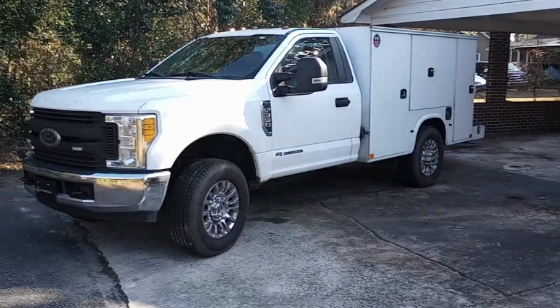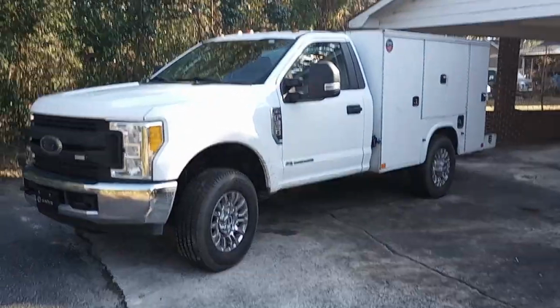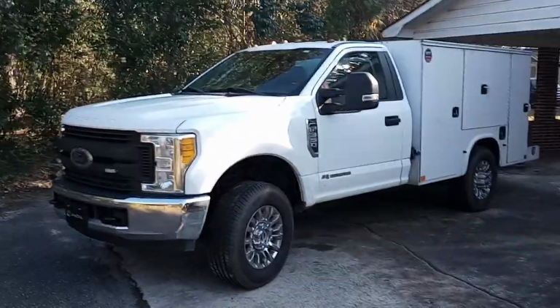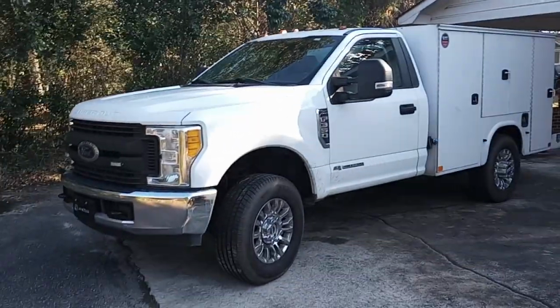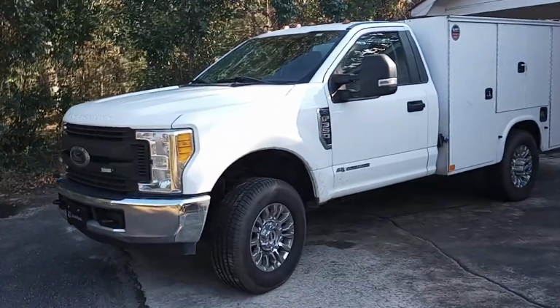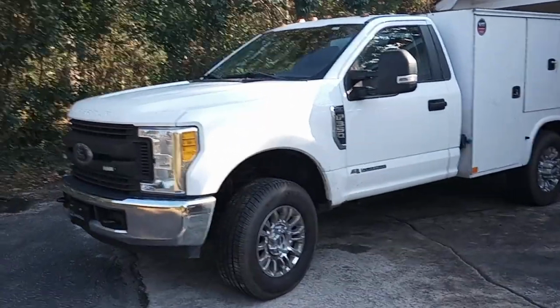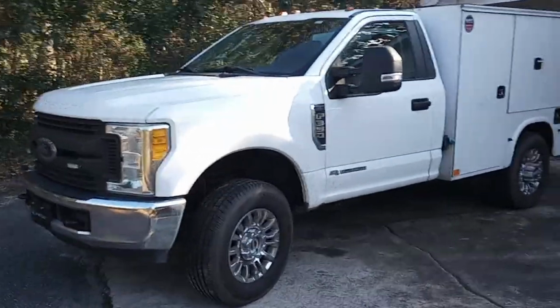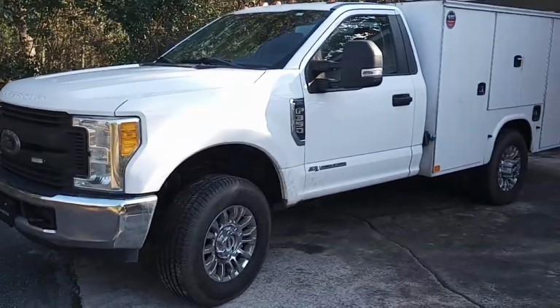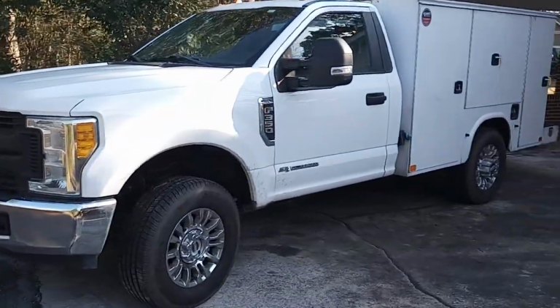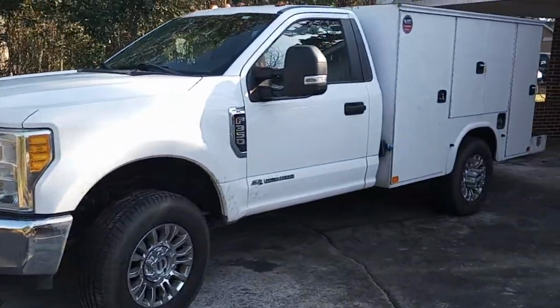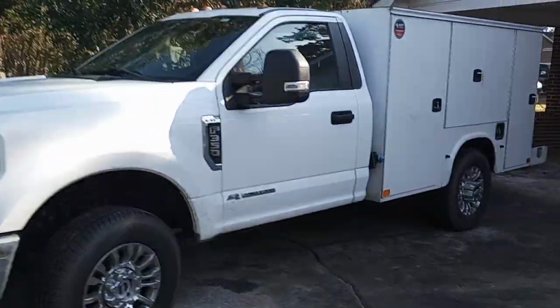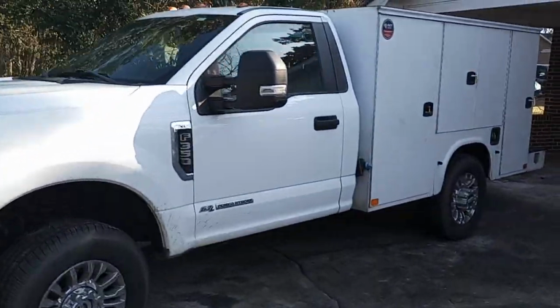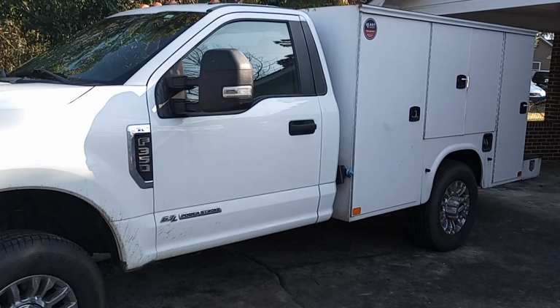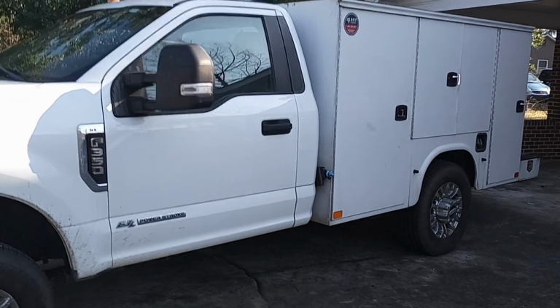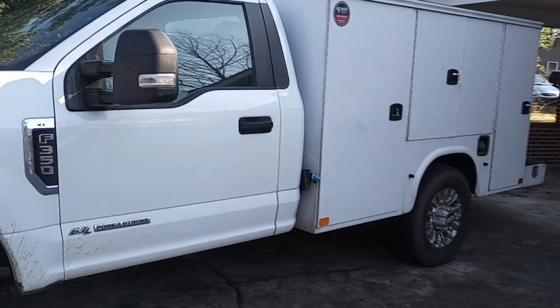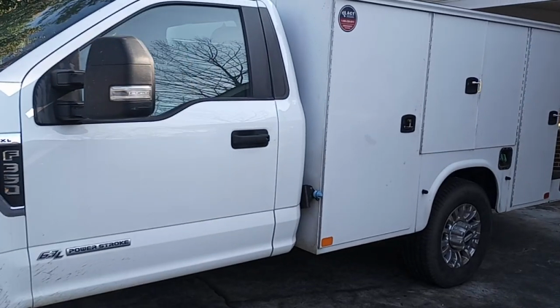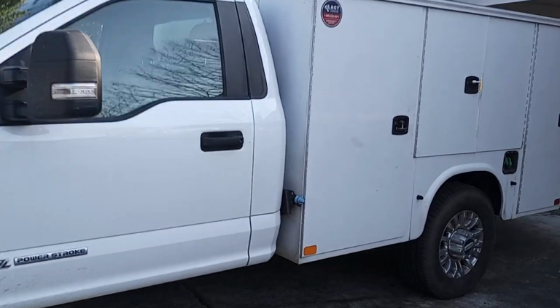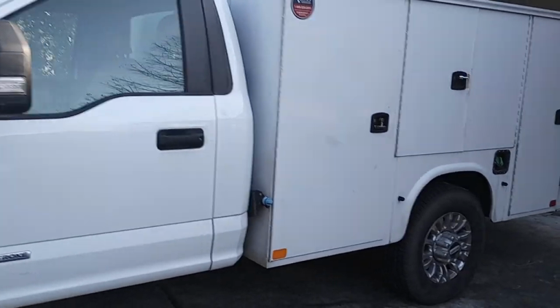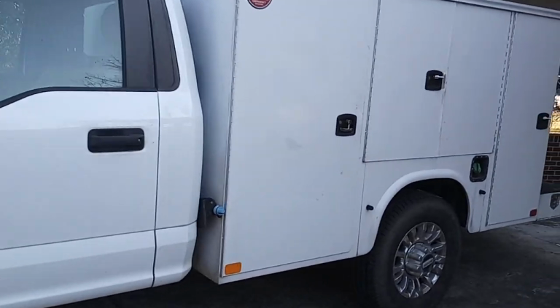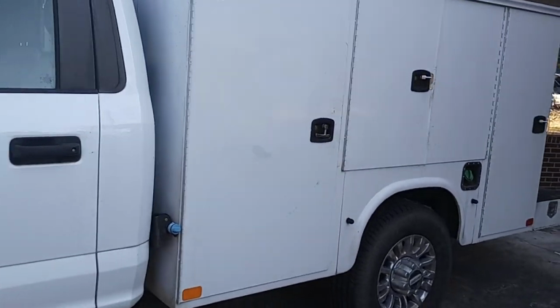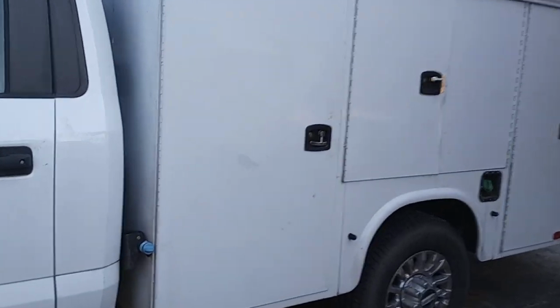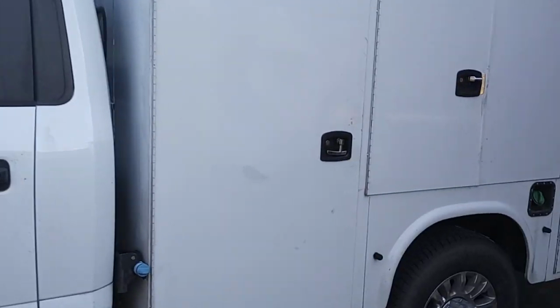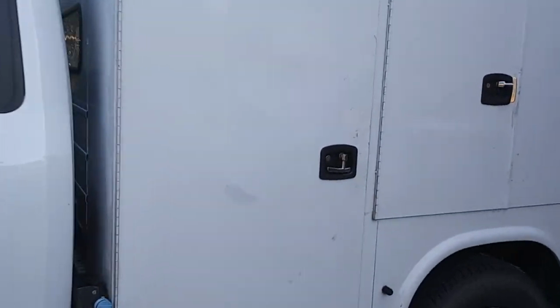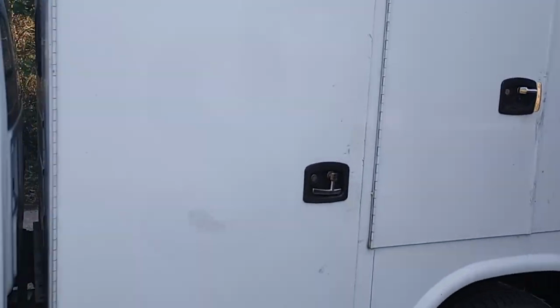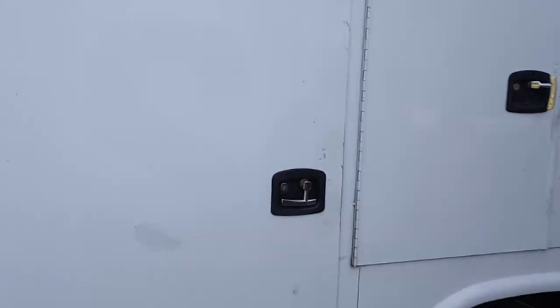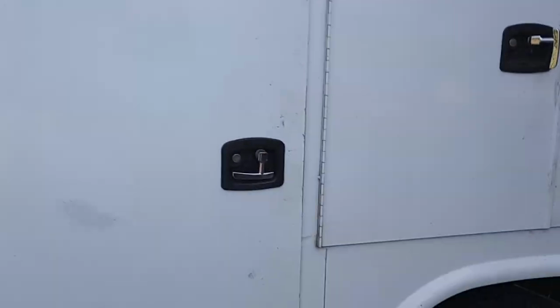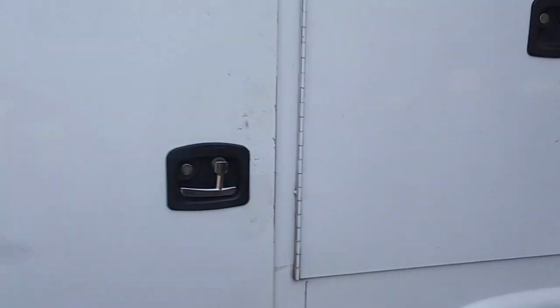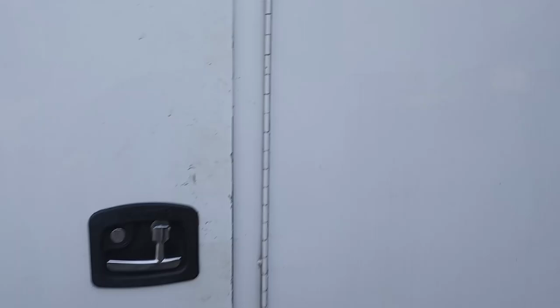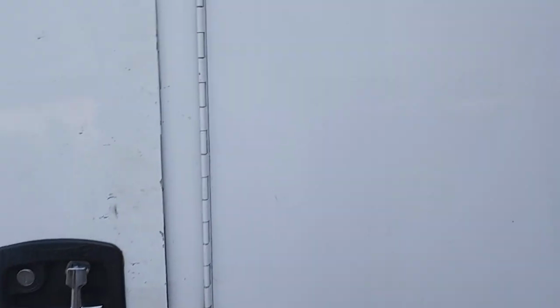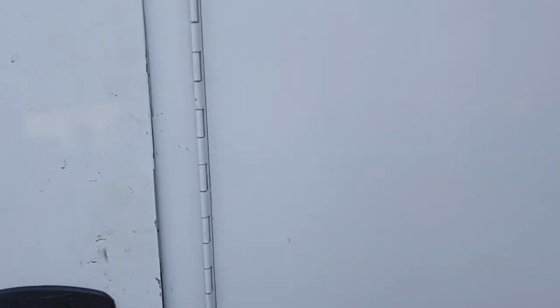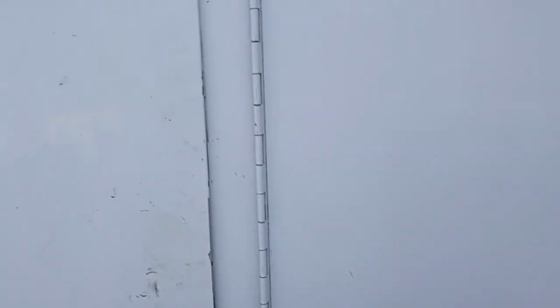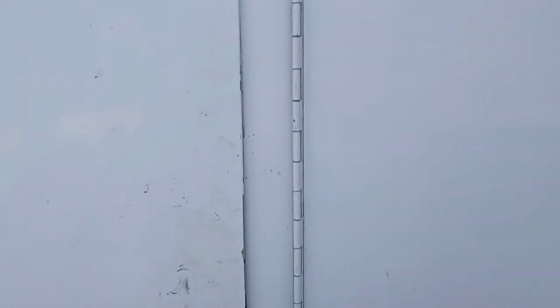All right YouTube, my wife said that I watch enough service truck videos that I need to go ahead and make my own, because somebody out there might want to see what I got going on.